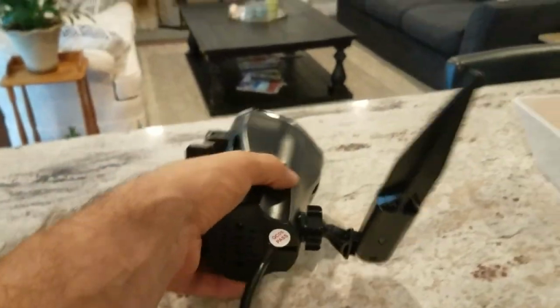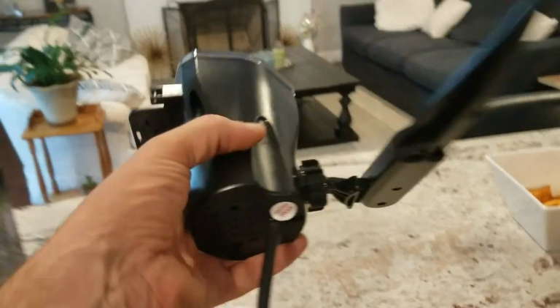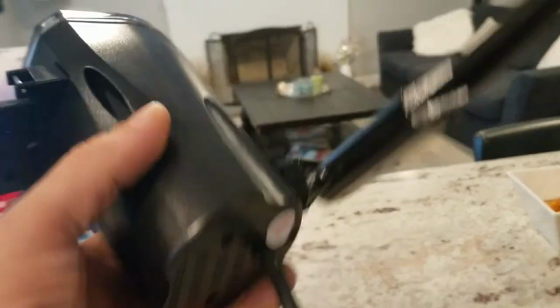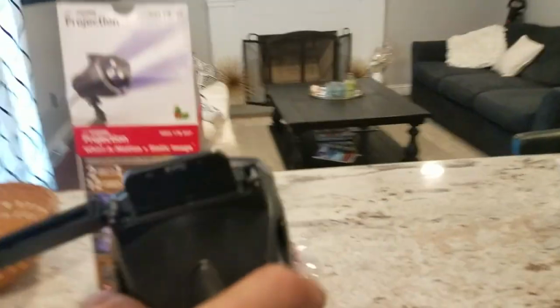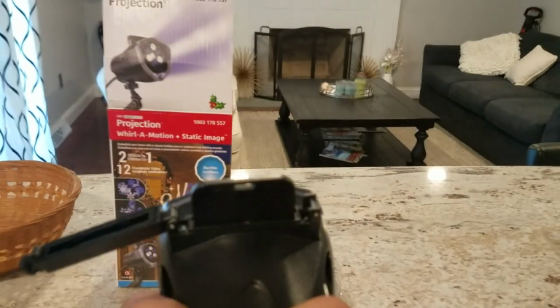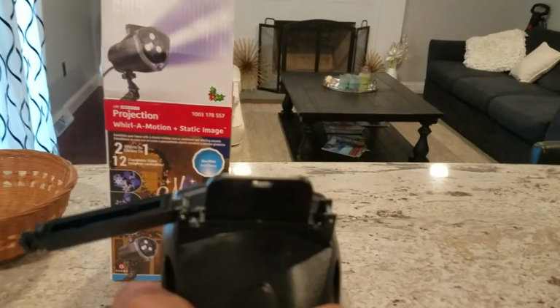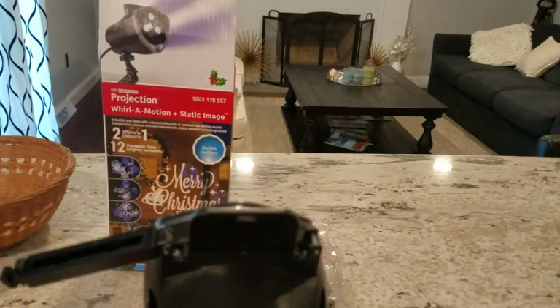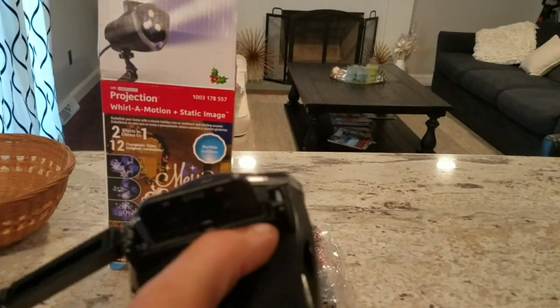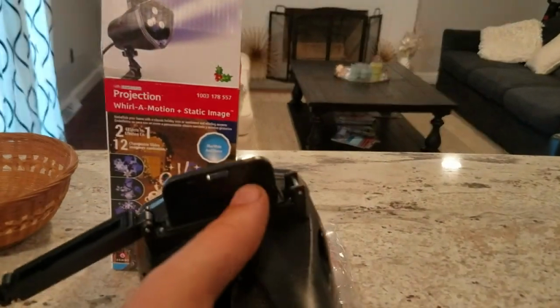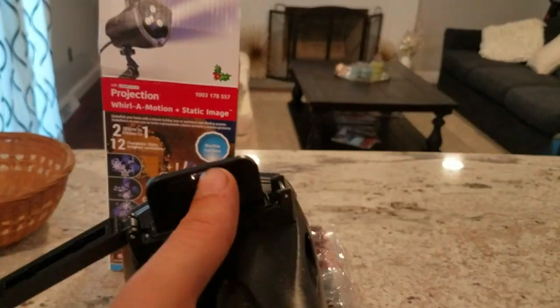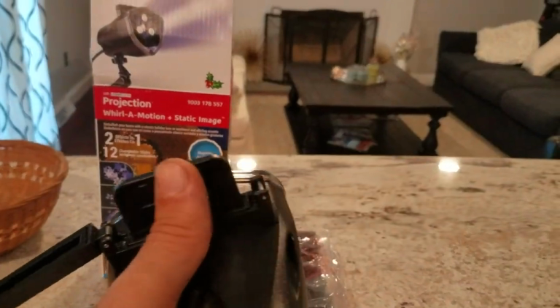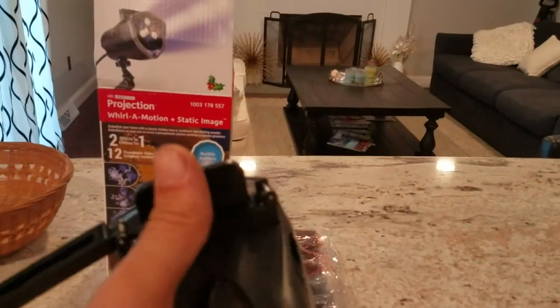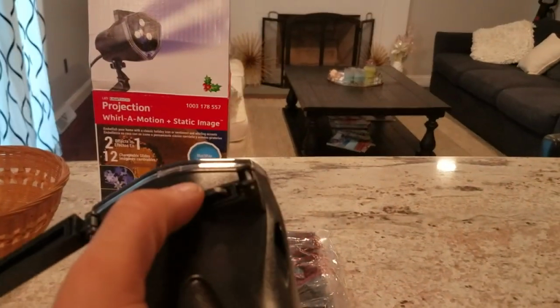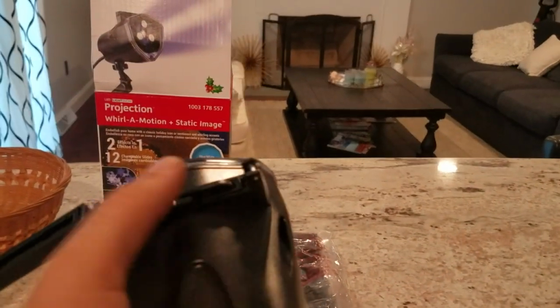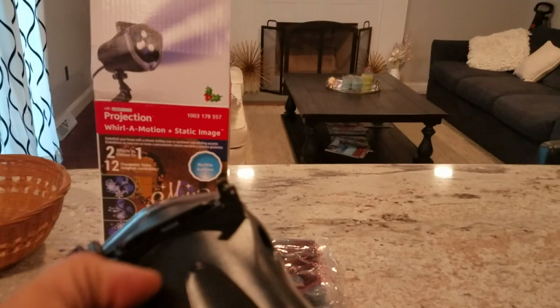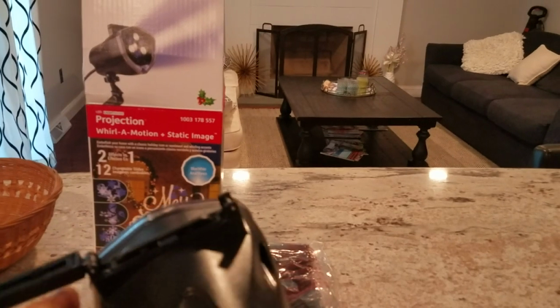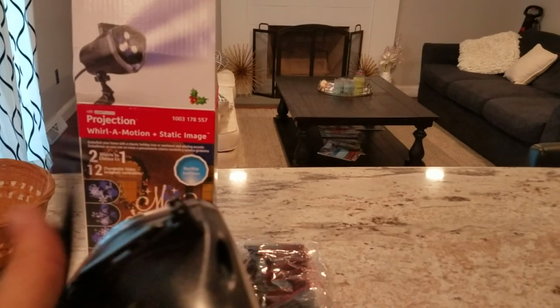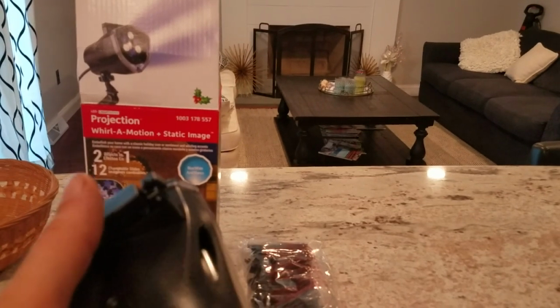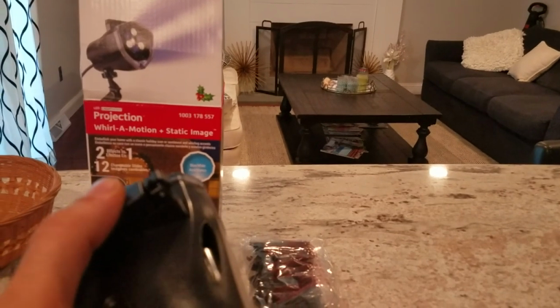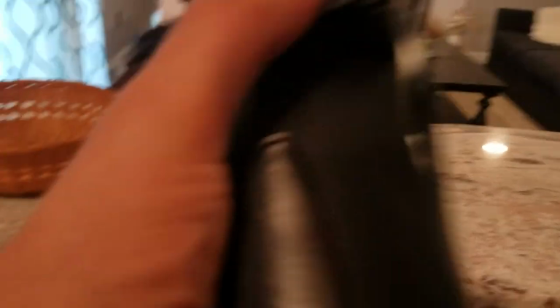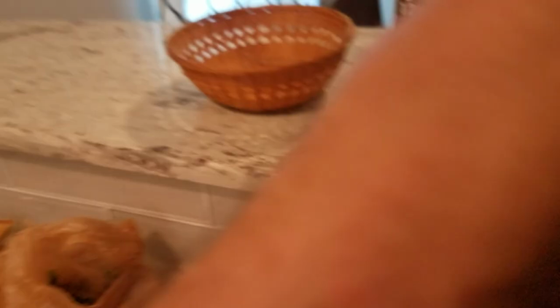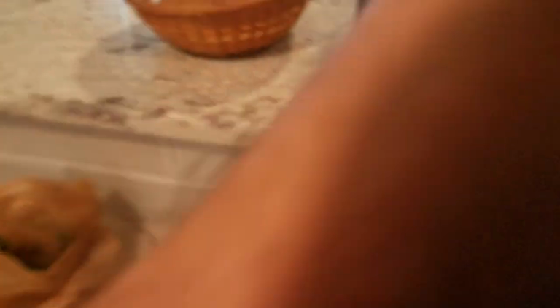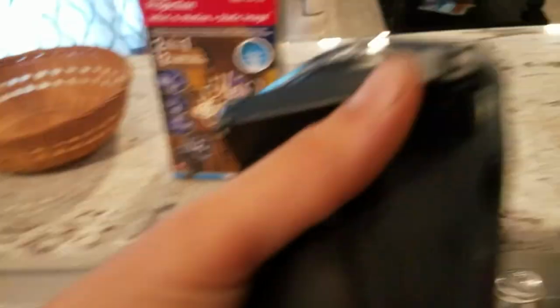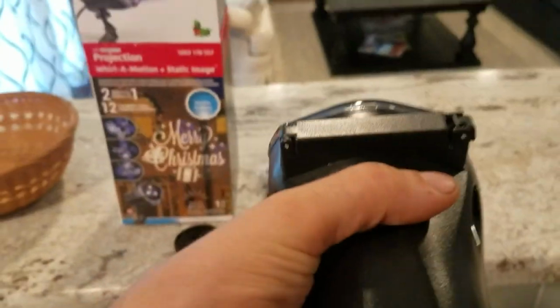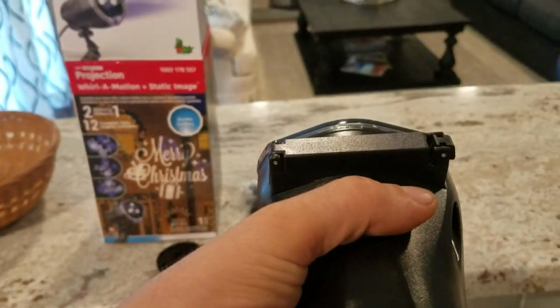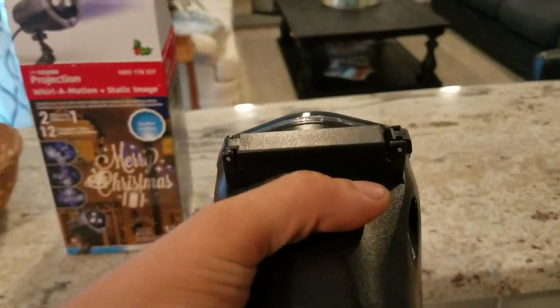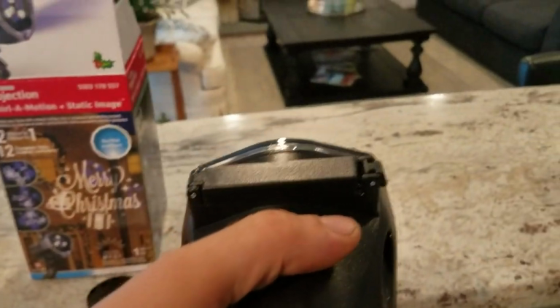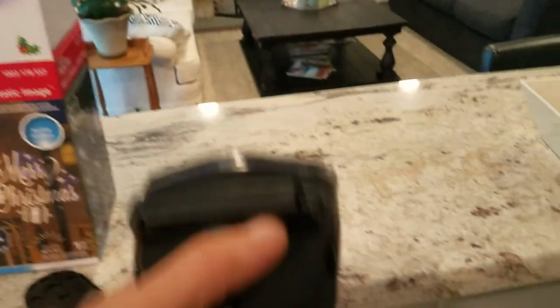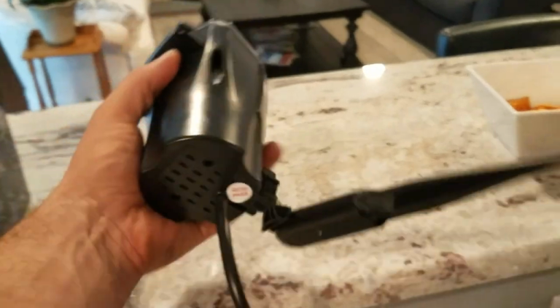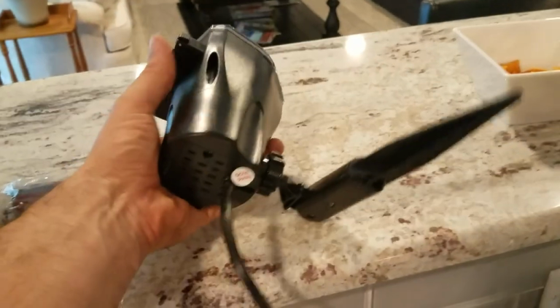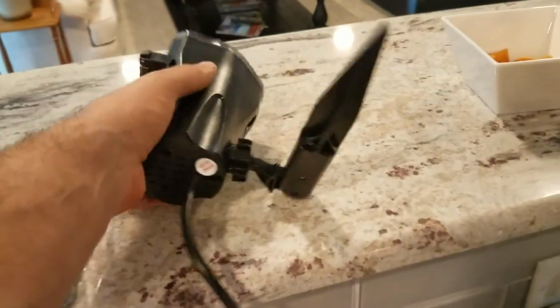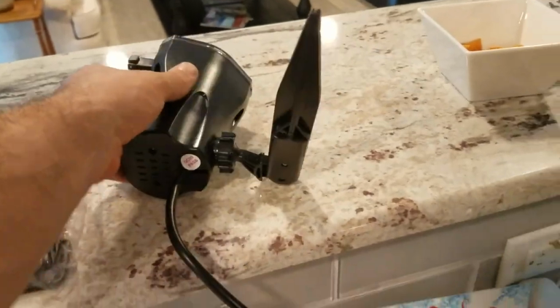There's what it pulled out. You basically just pull that out, slide a new one in, and then you close this cover. Let me plug it in. It's really simple.